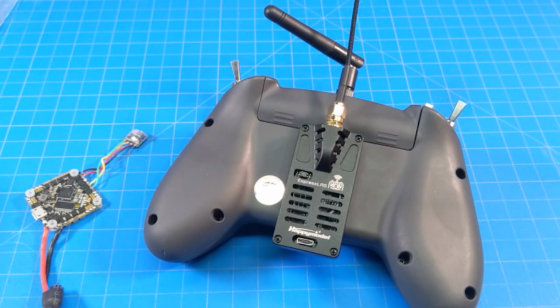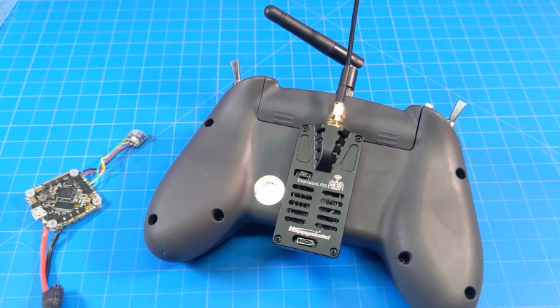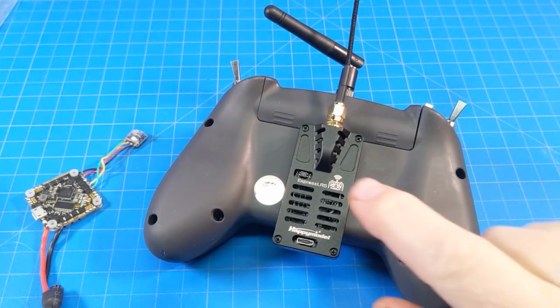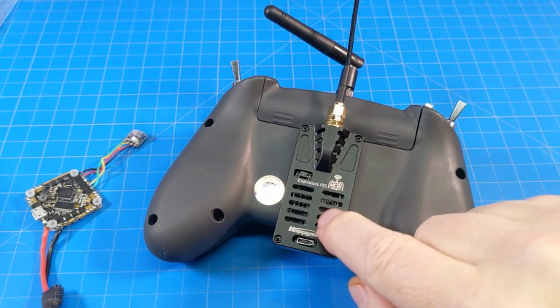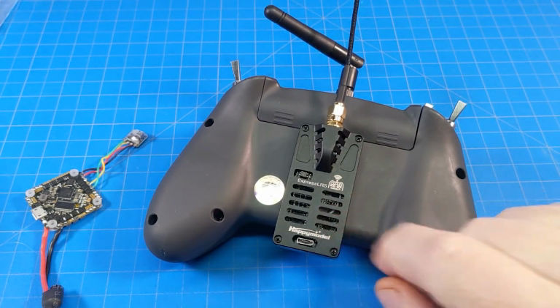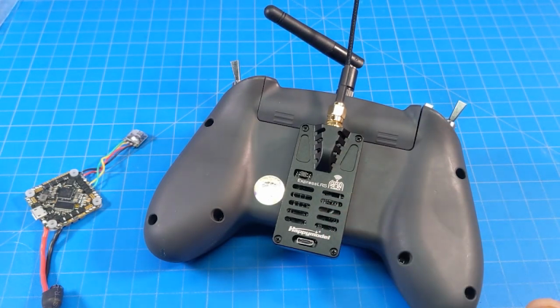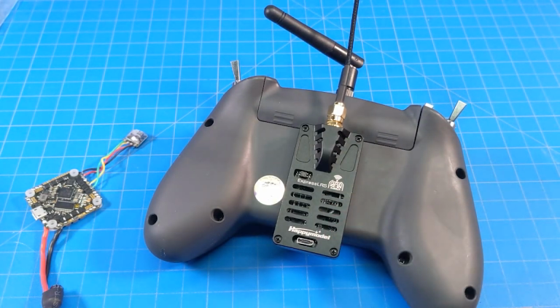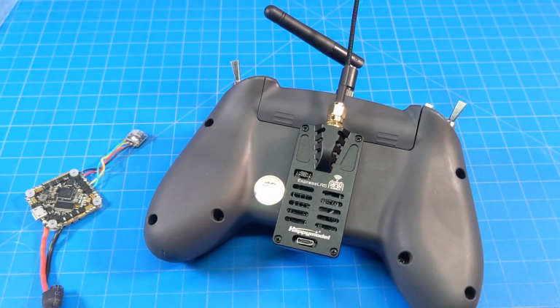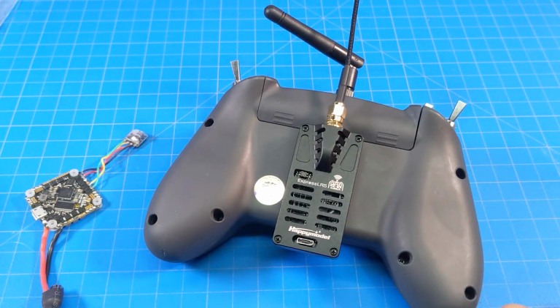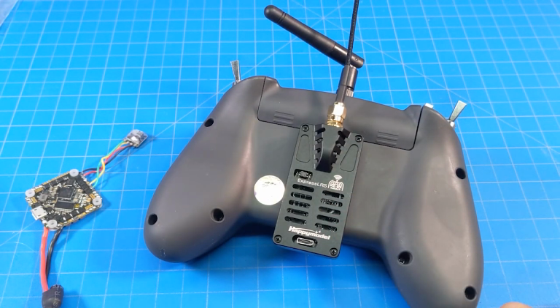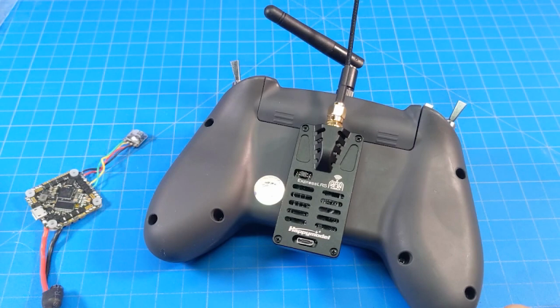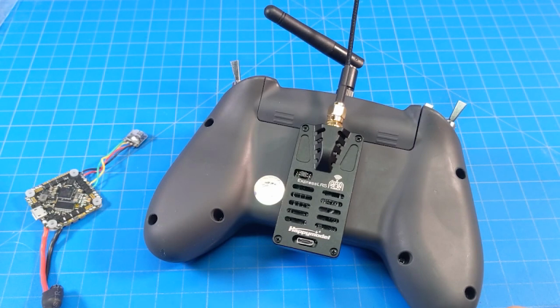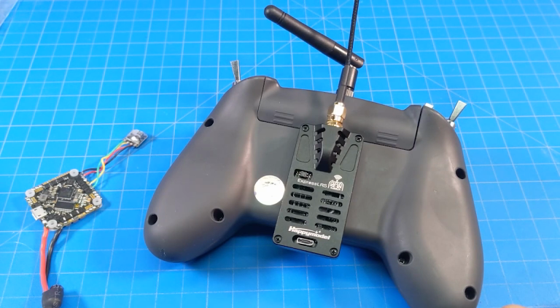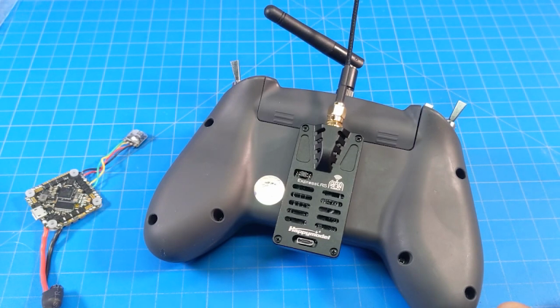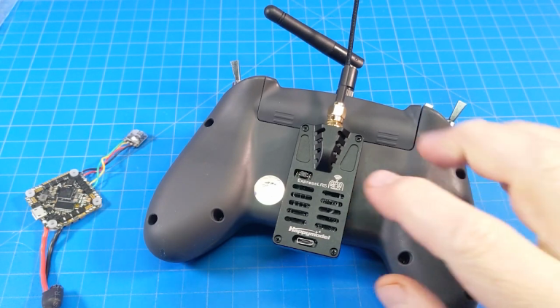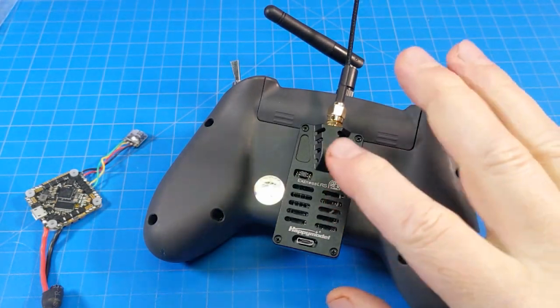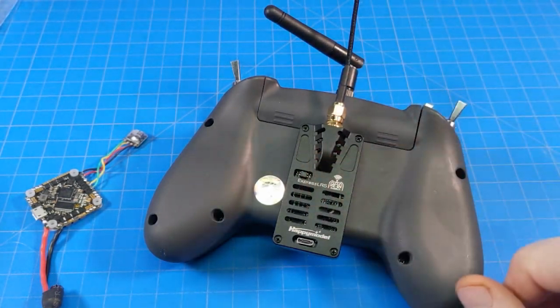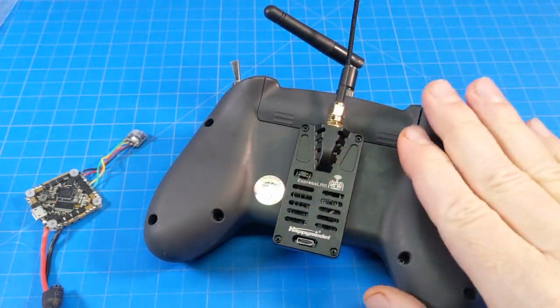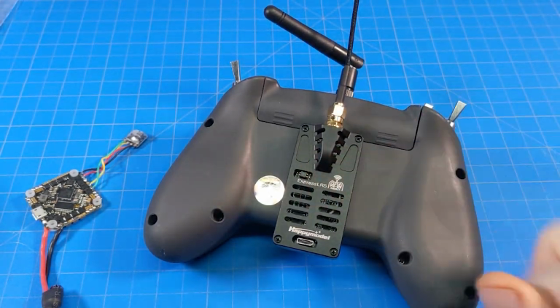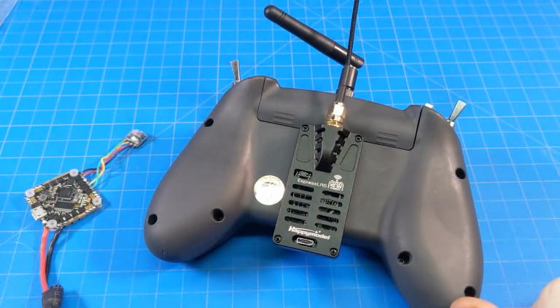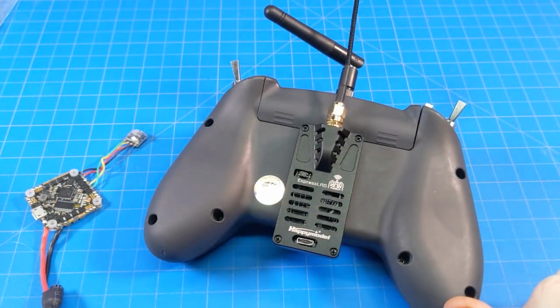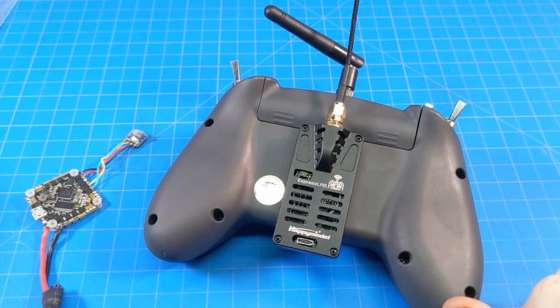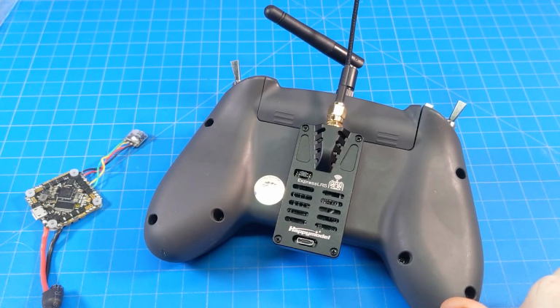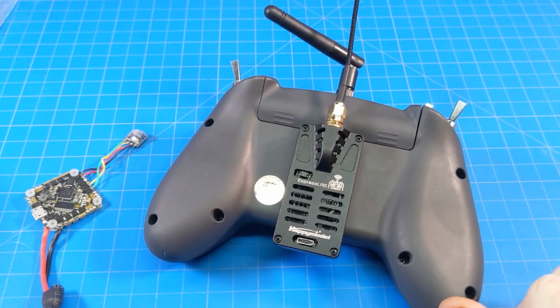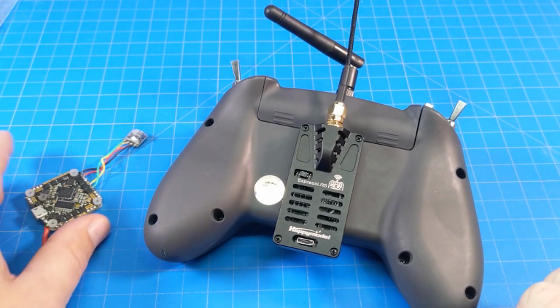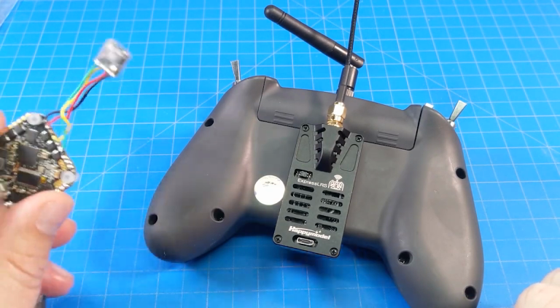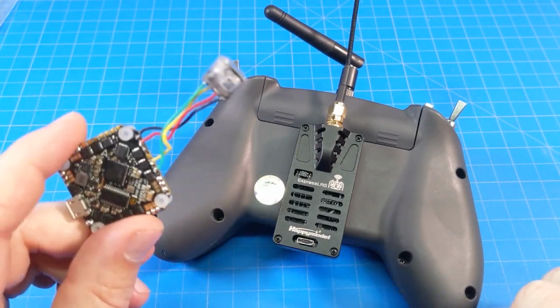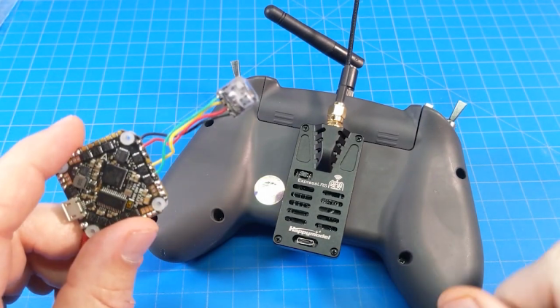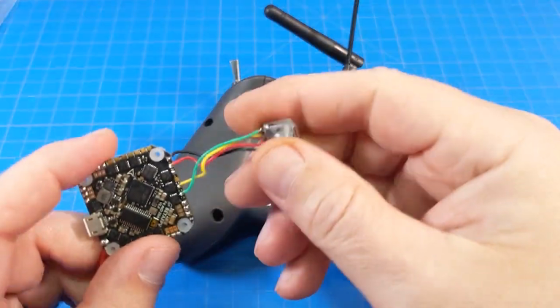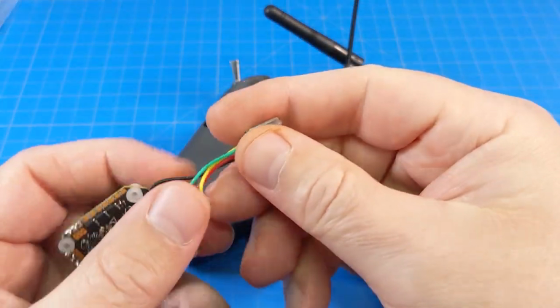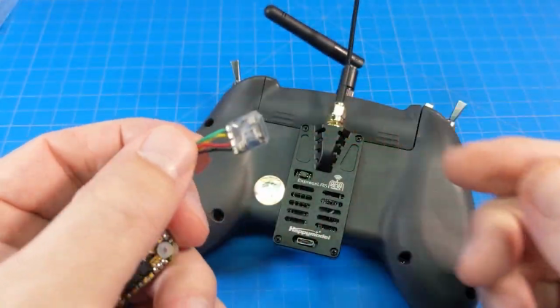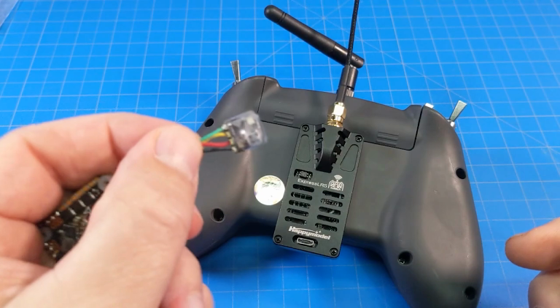Hello everyone, today we're going to go through the process of updating the Happy Model ExpressLRS ES24TX light module. This is the module that comes for the Jumper T-Lite, and we're also going to flash an EP2 receiver.